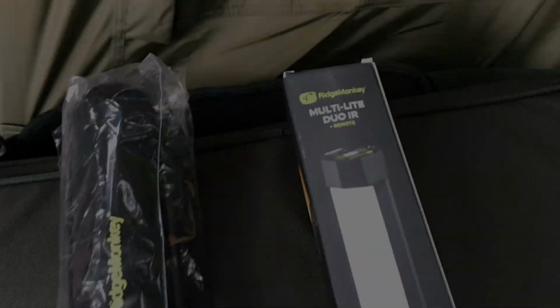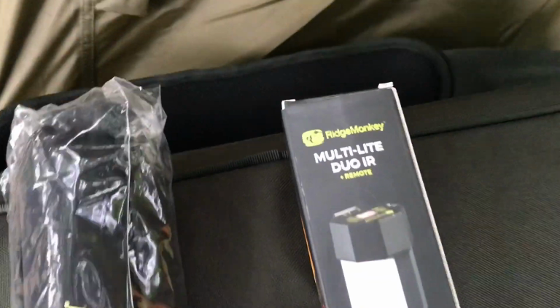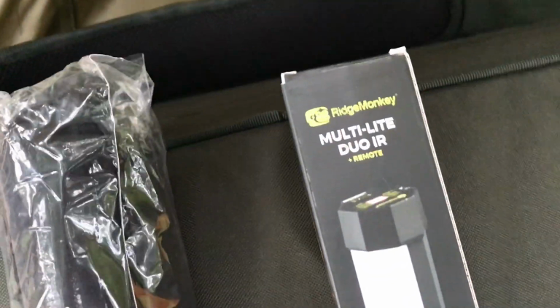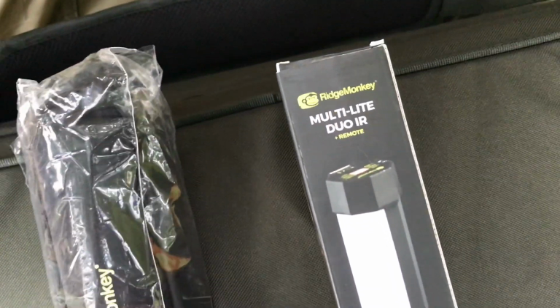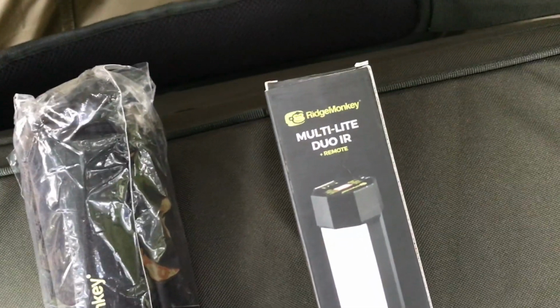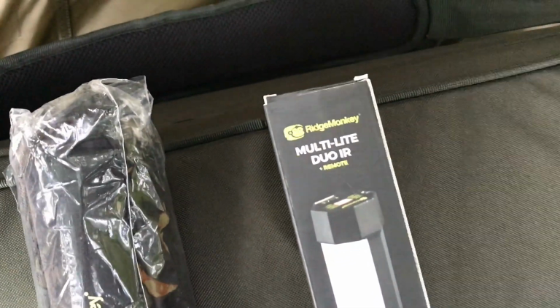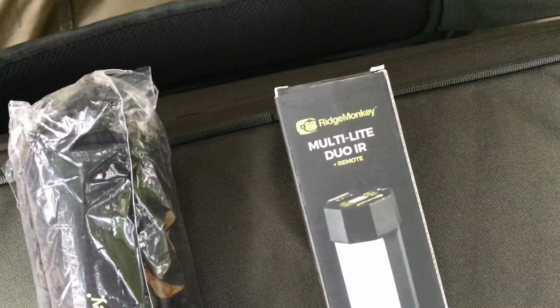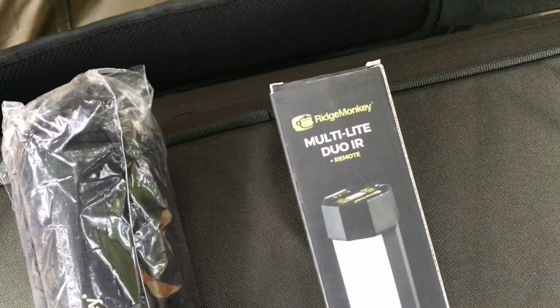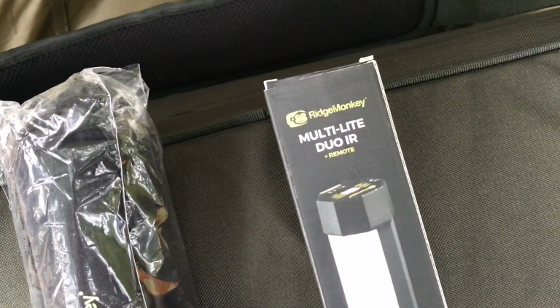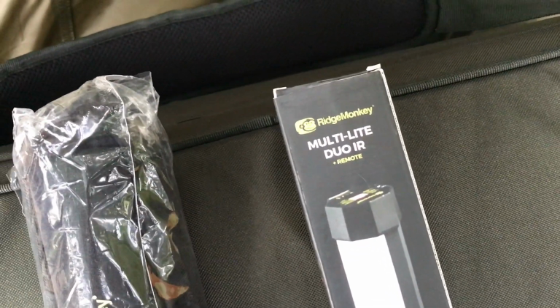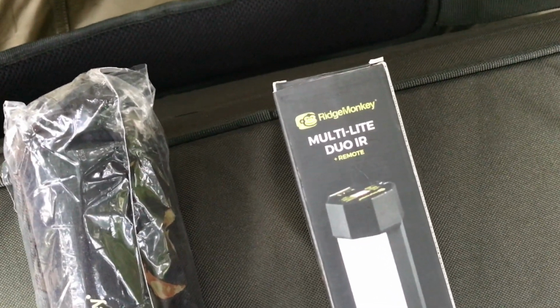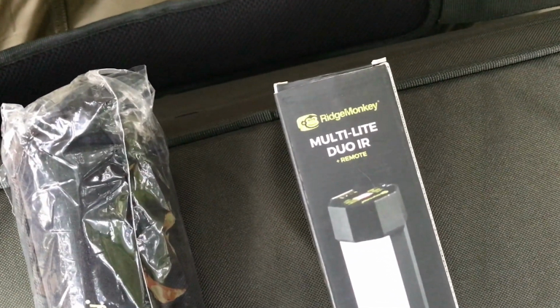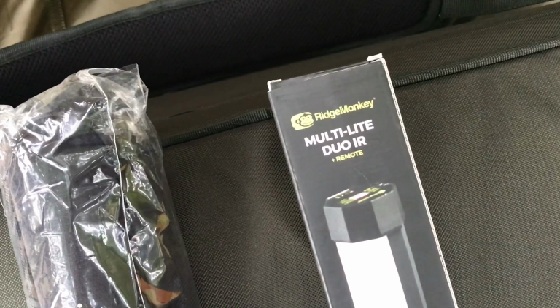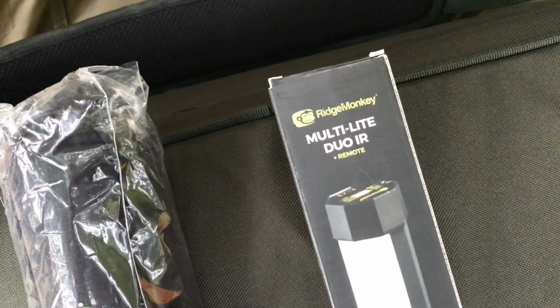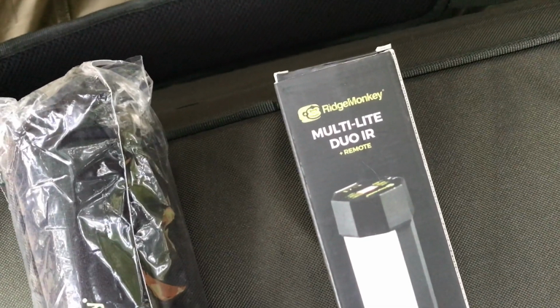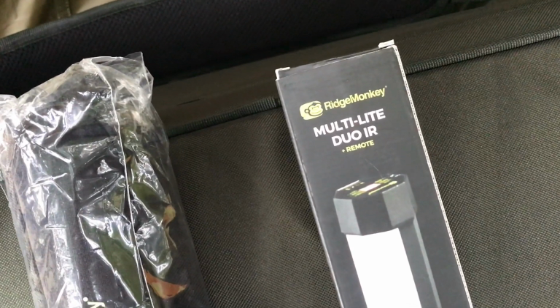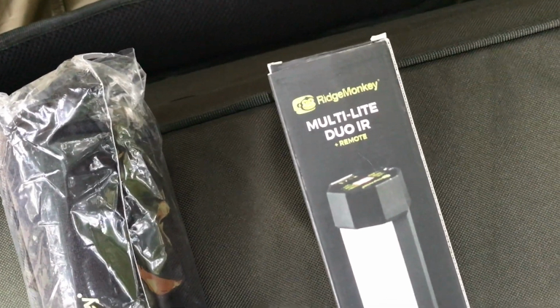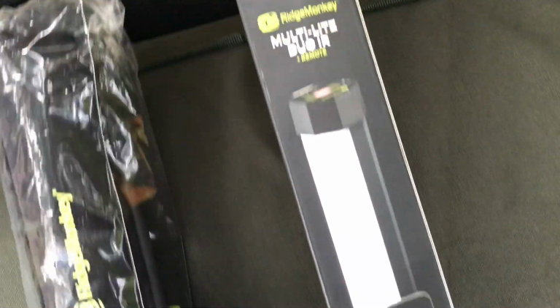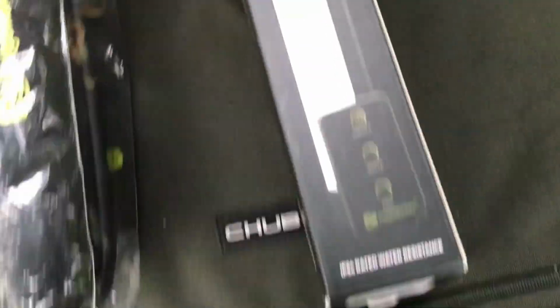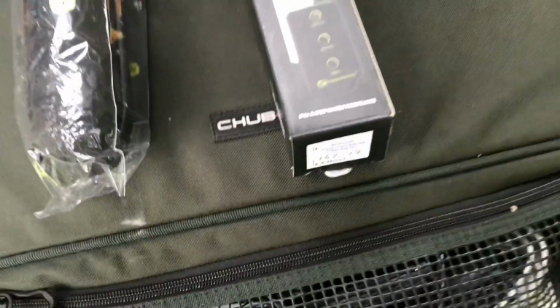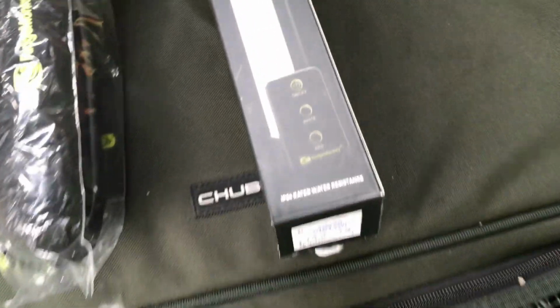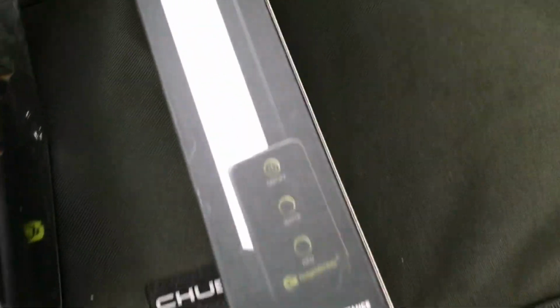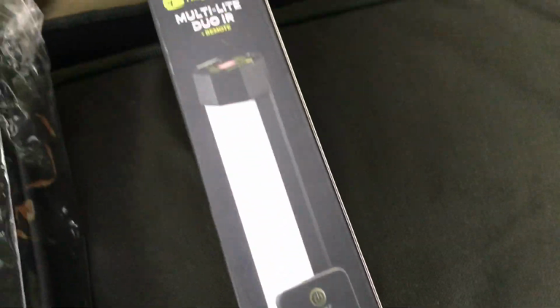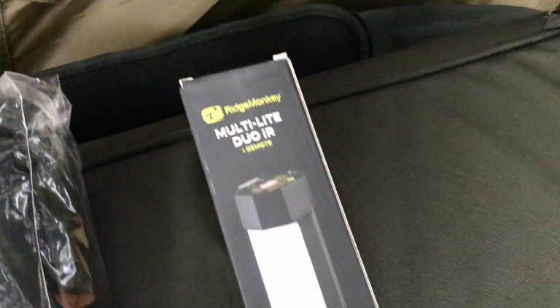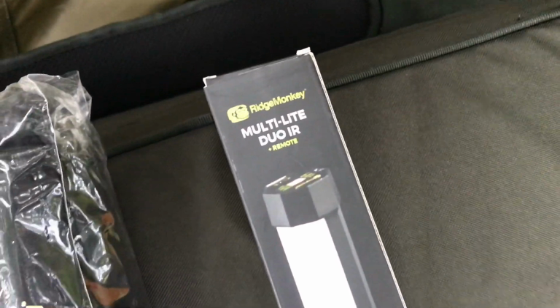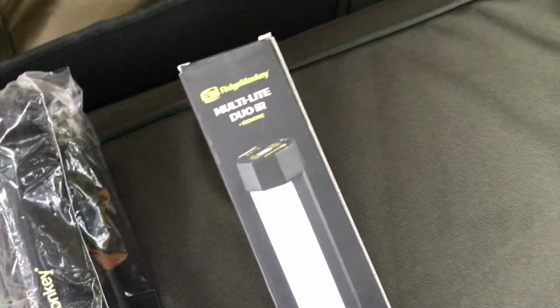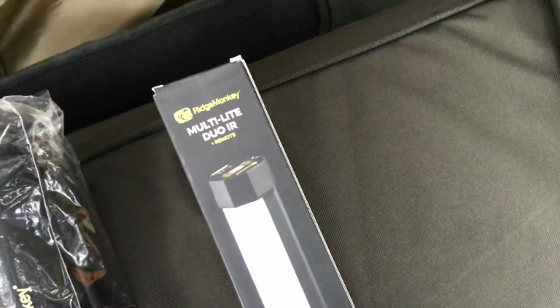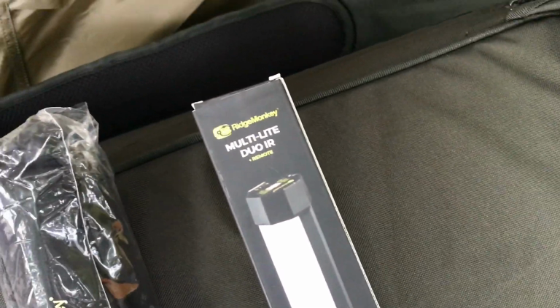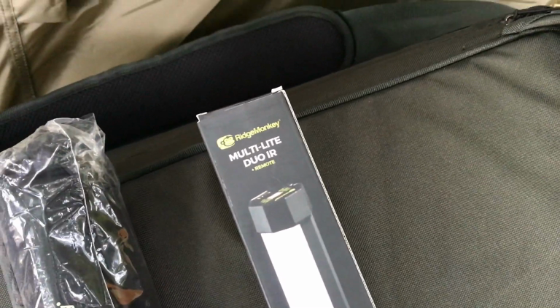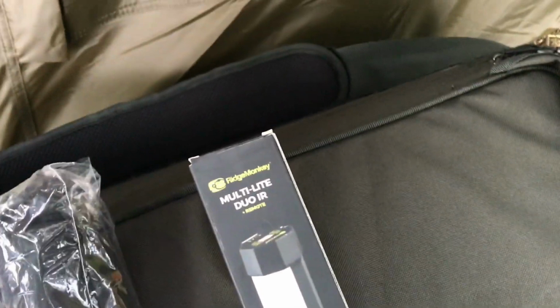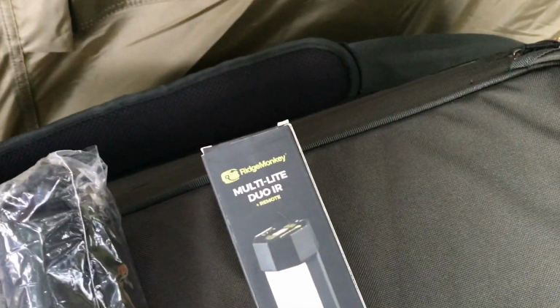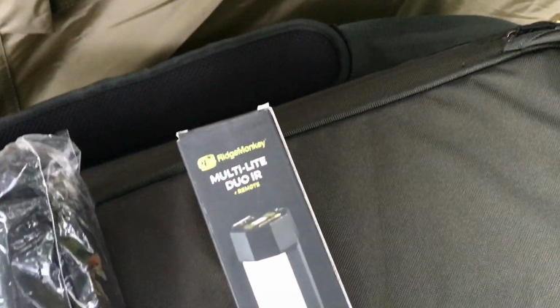Recently needed a bivvy light, so we went and bought a Ridge Monkey Multi-Lite Duo IR. It comes in a nice, neat little box. There's a range of Ridge Monkey lights — I think there's about three in the range.